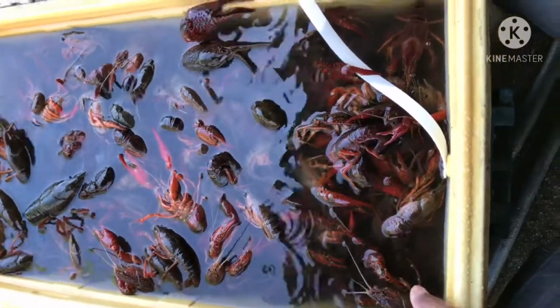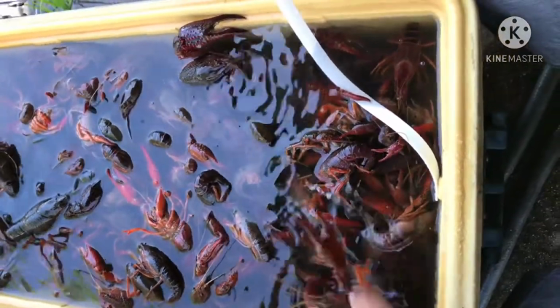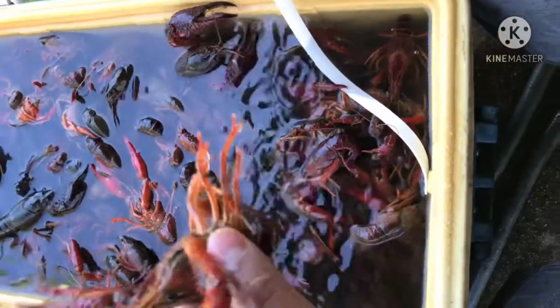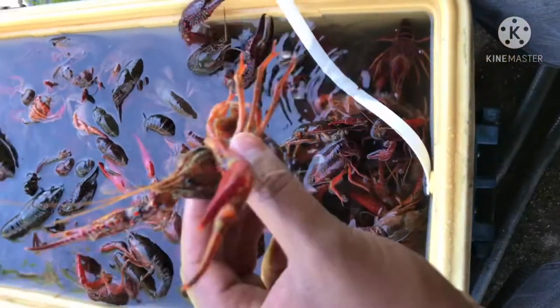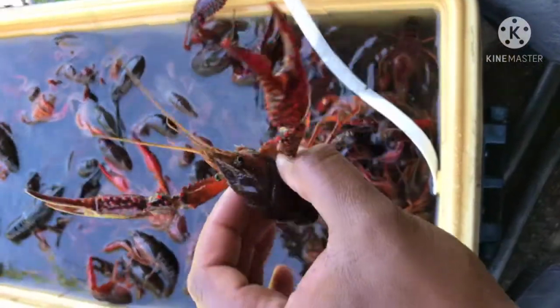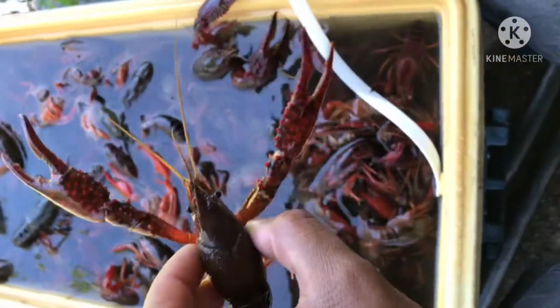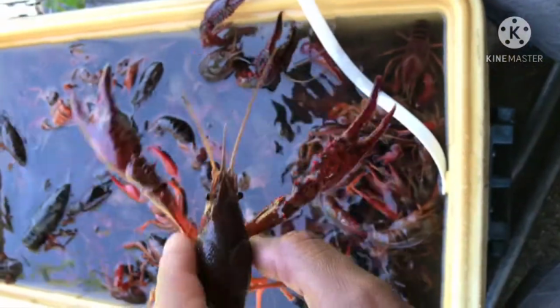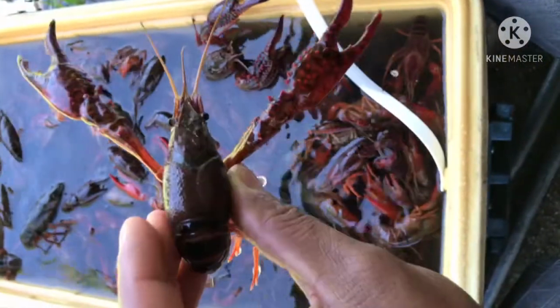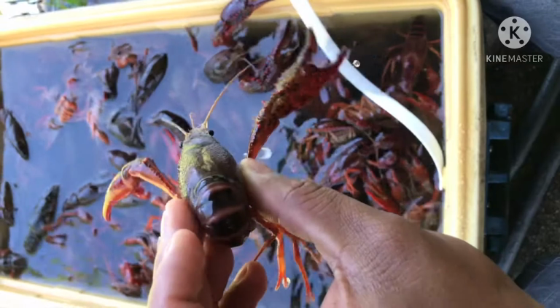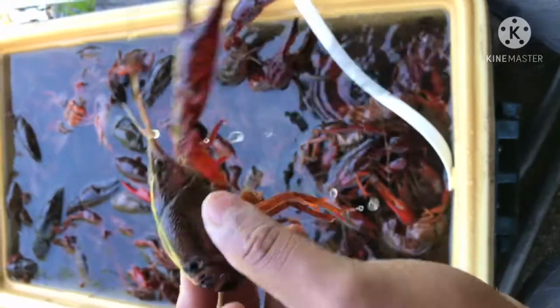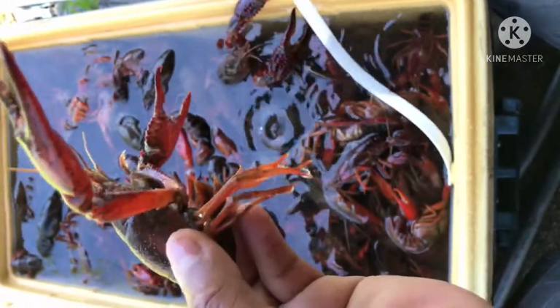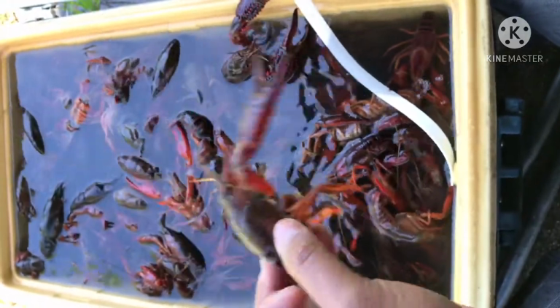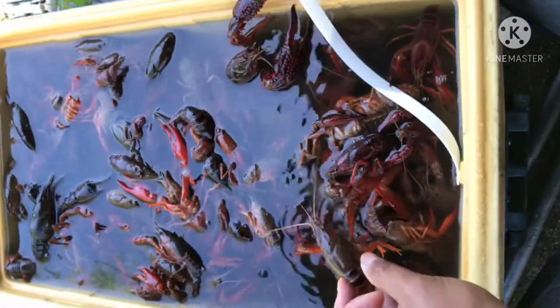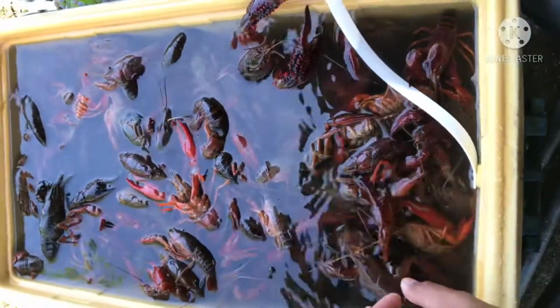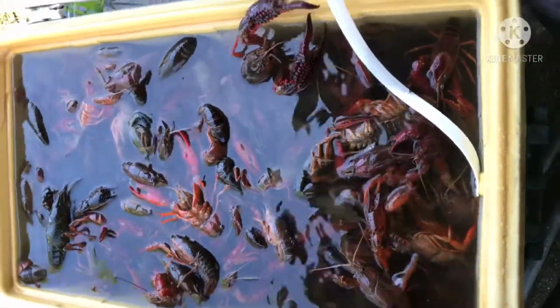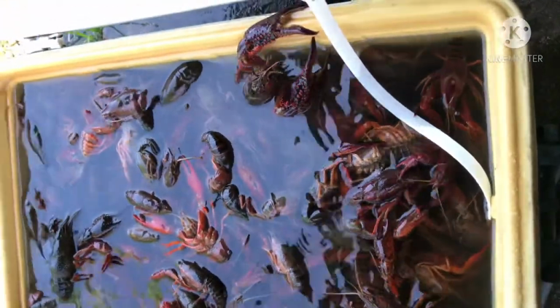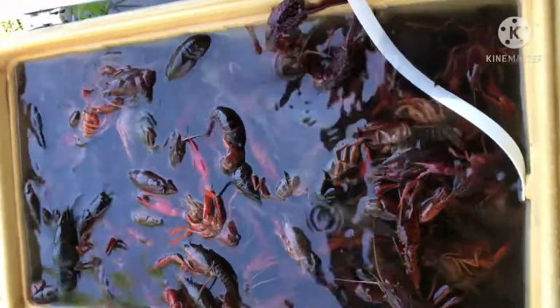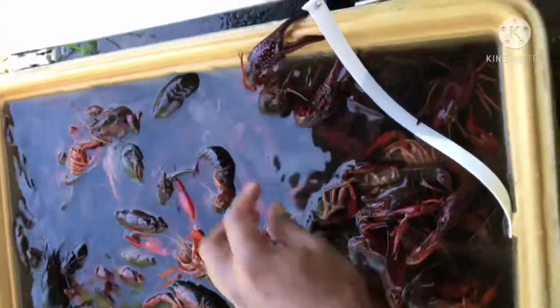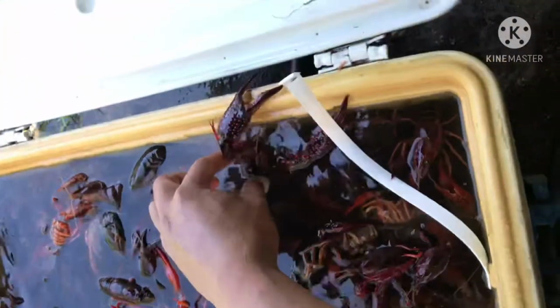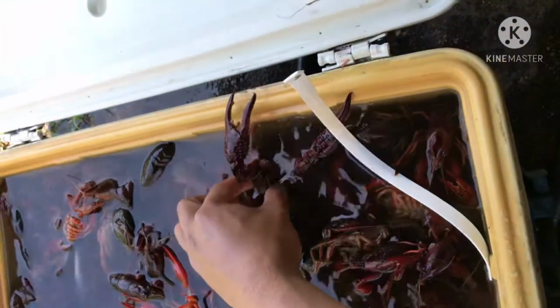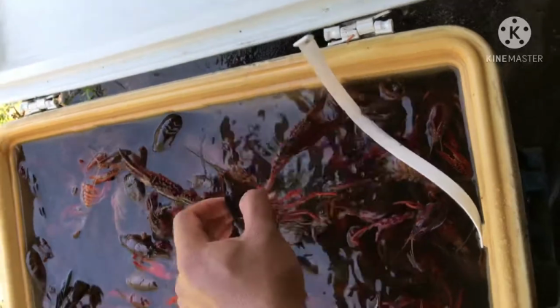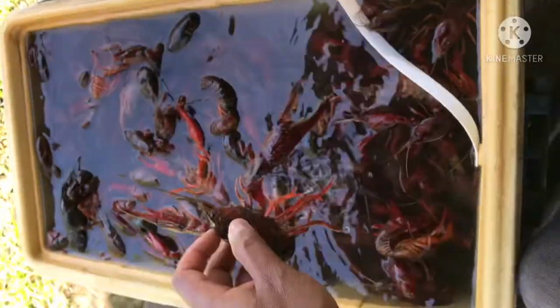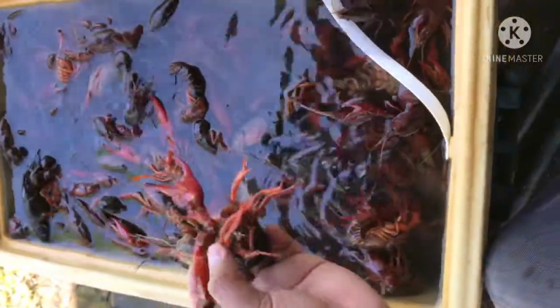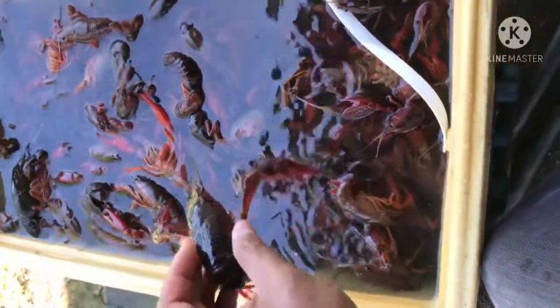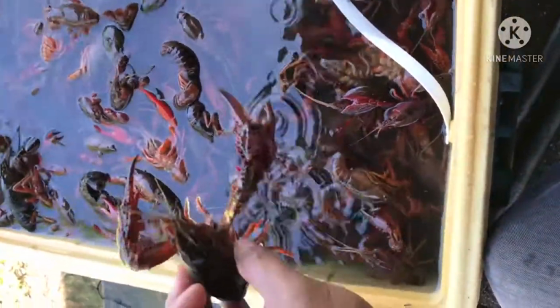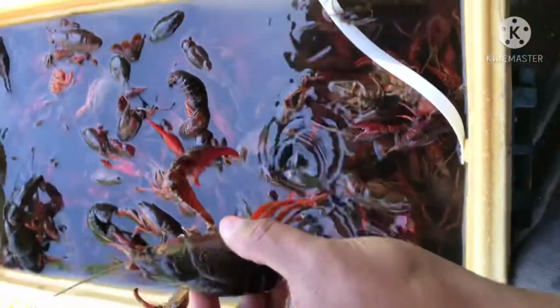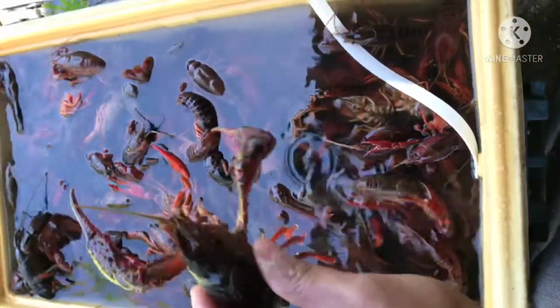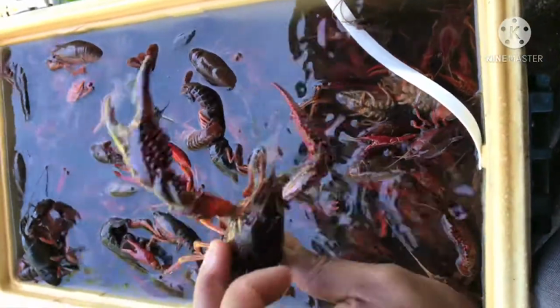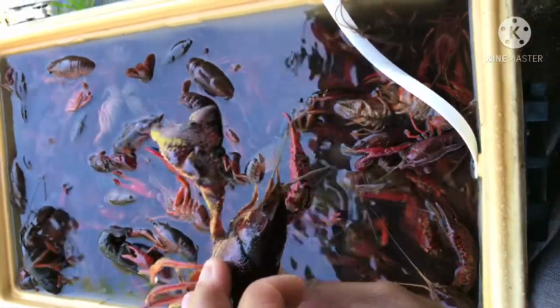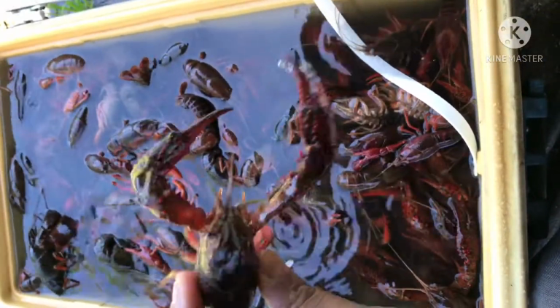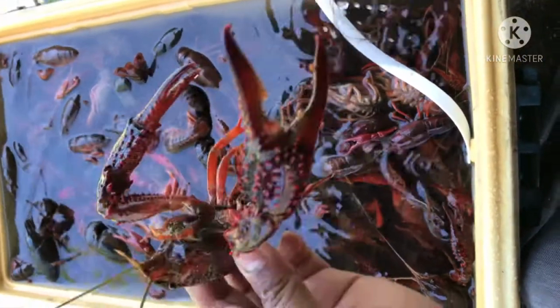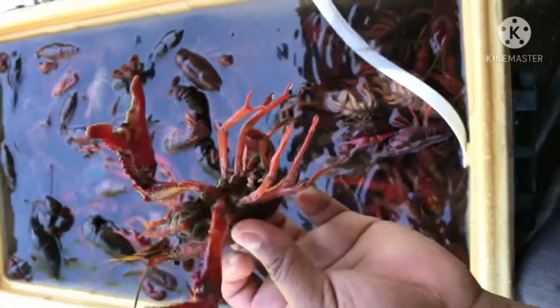See, look at this — it's a very big crab. These are called camp combo. Look, the giant one!